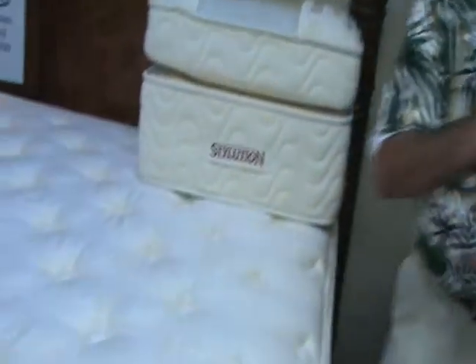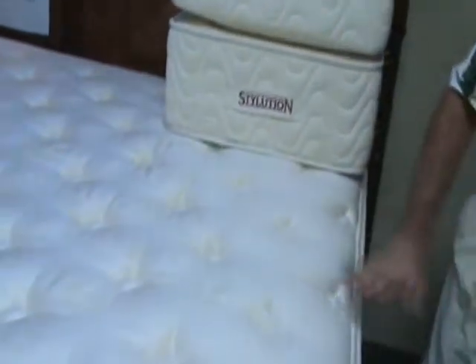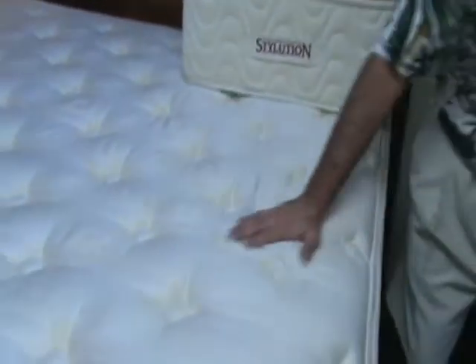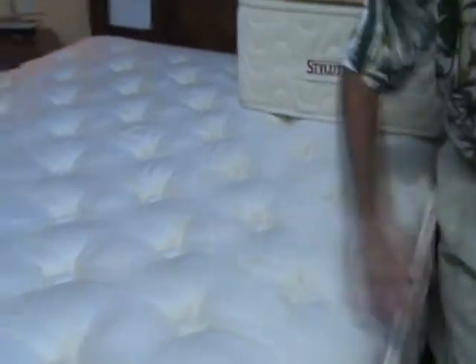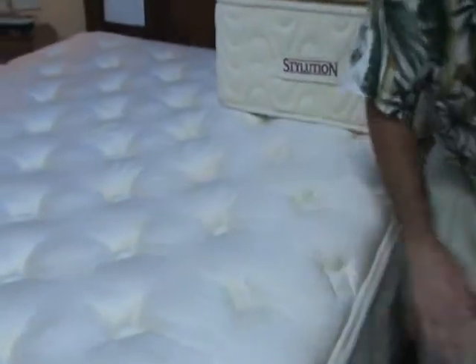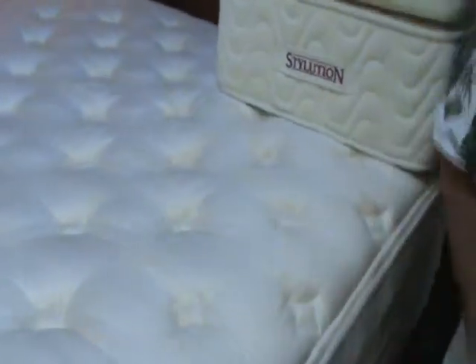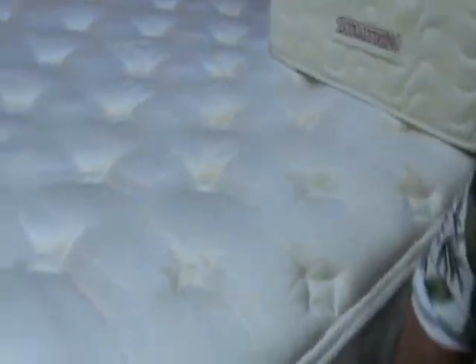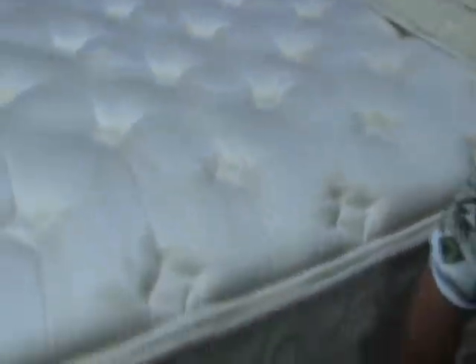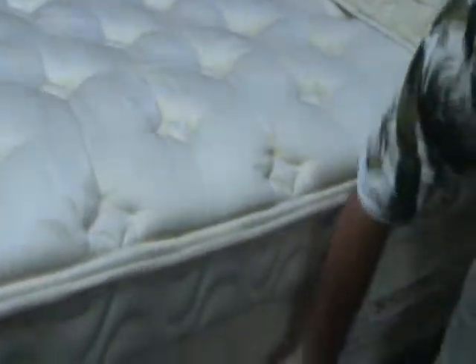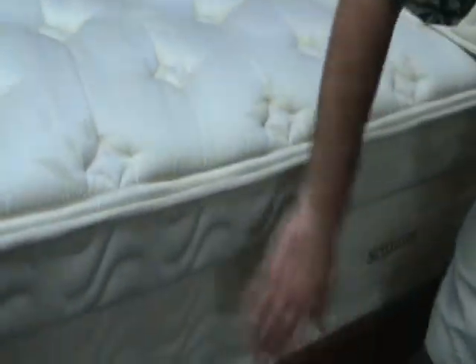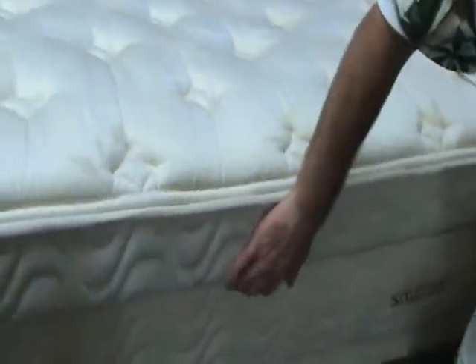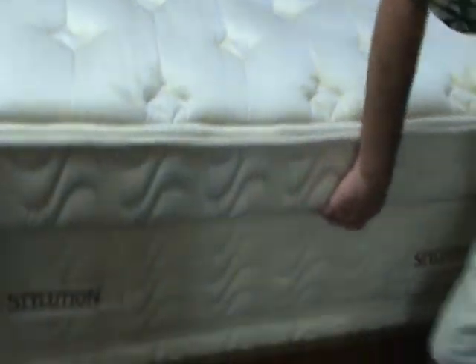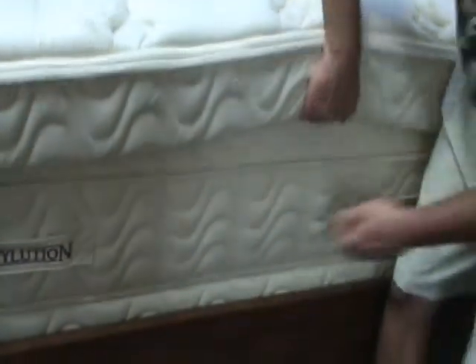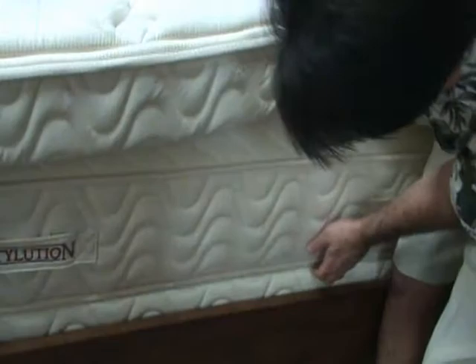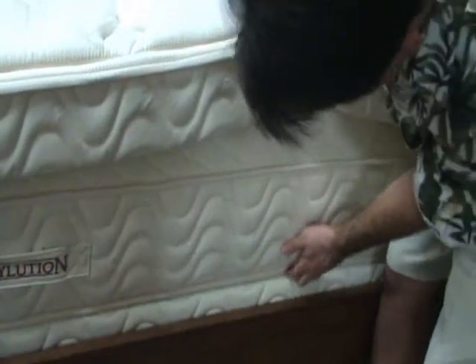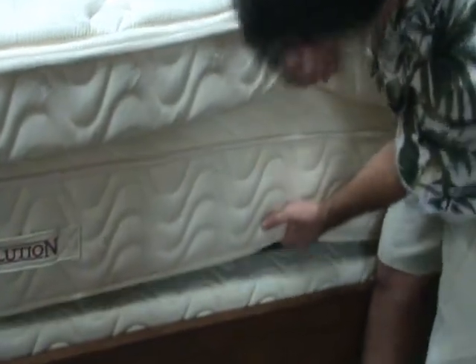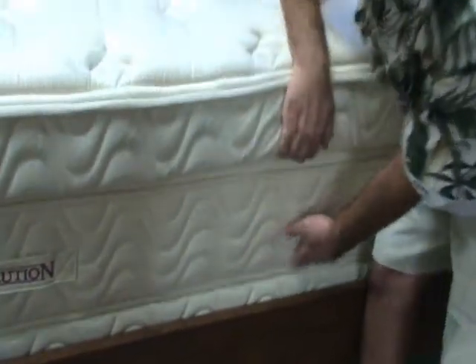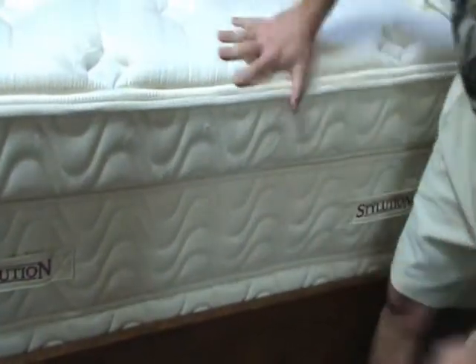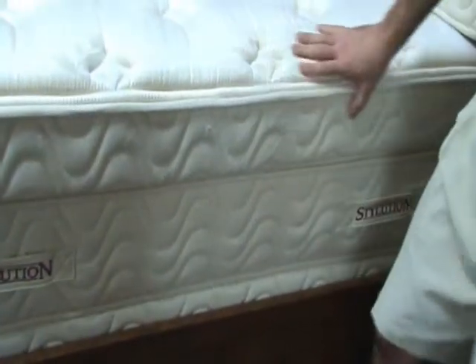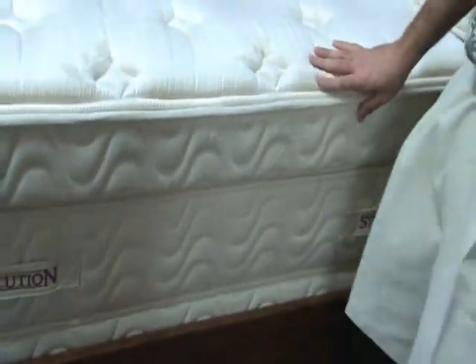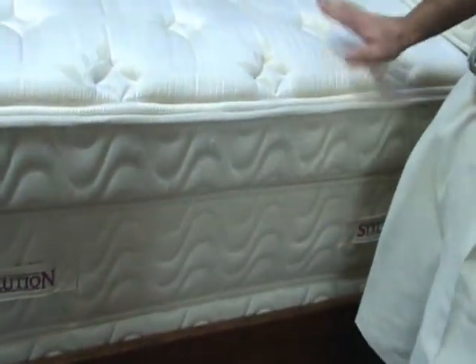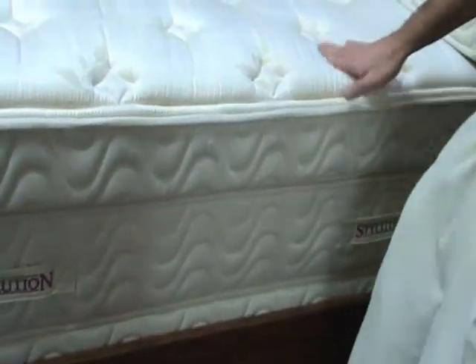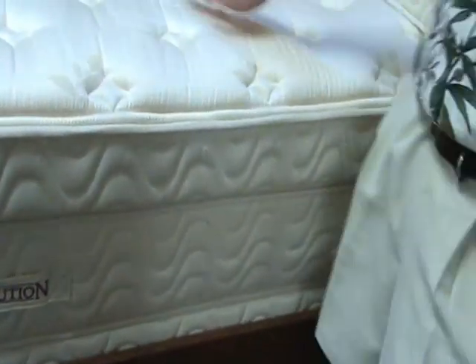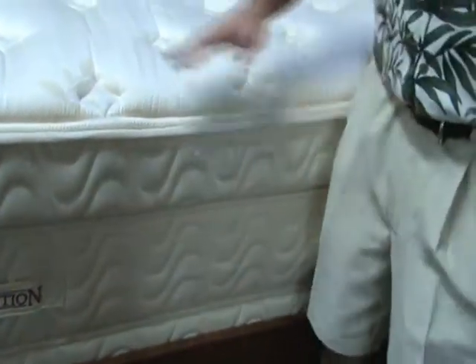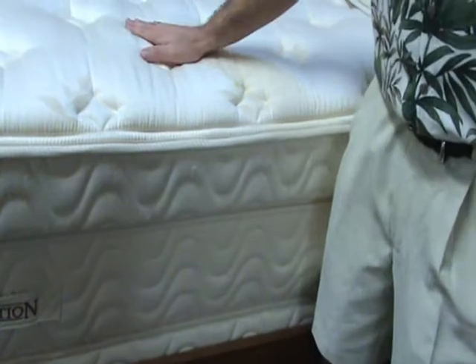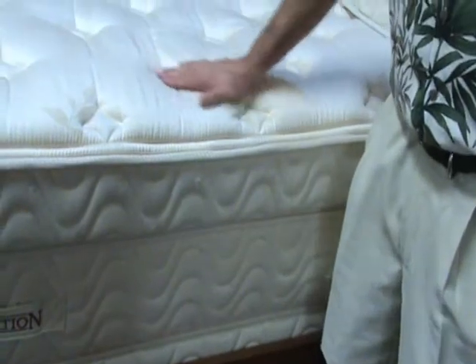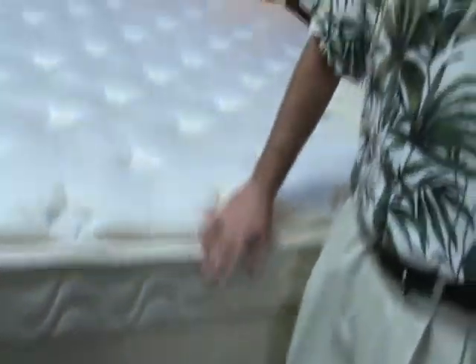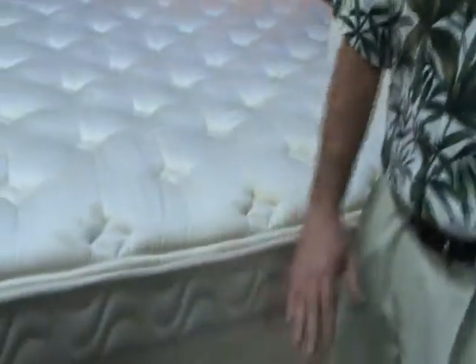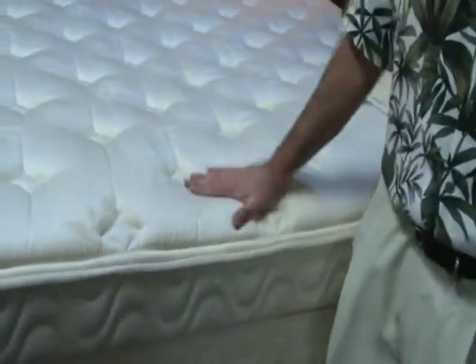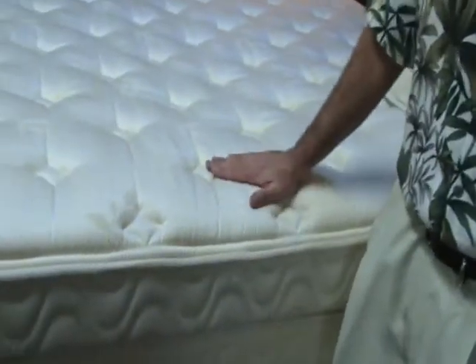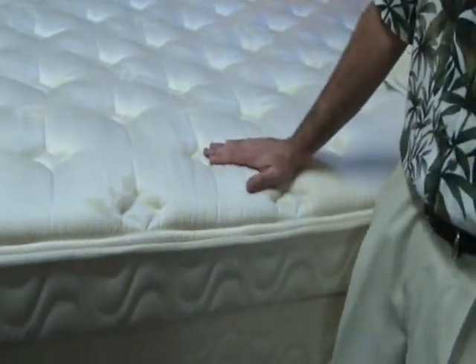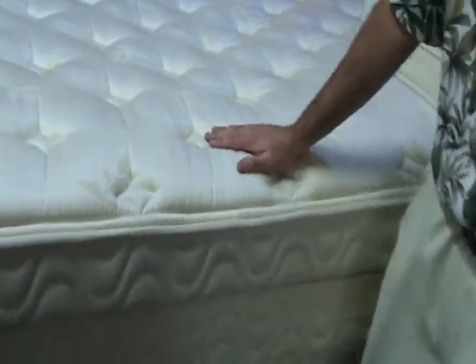Come around here, I'll show you about this mattress. Of course, you've got the box spring and mattress. This right here is one mattress — it's very heavy. I'm going to go into a little bit more detail about this mattress because it's pretty incredible technology built into this thing.